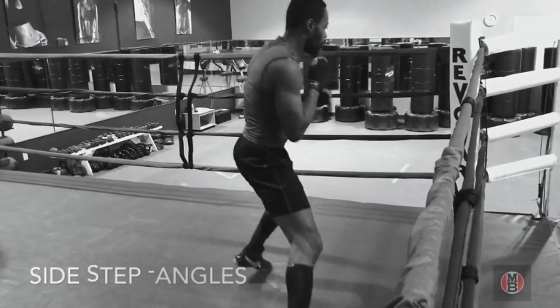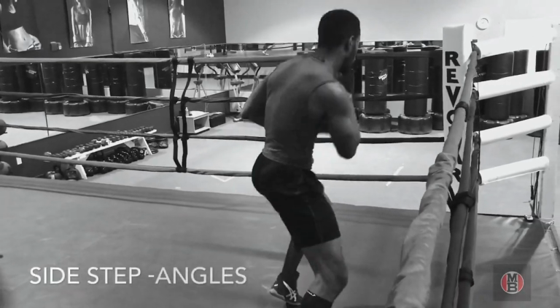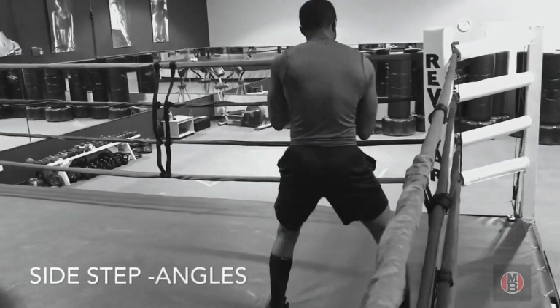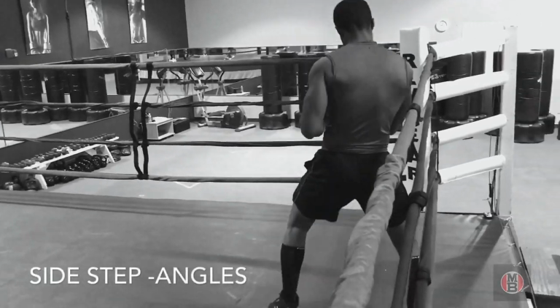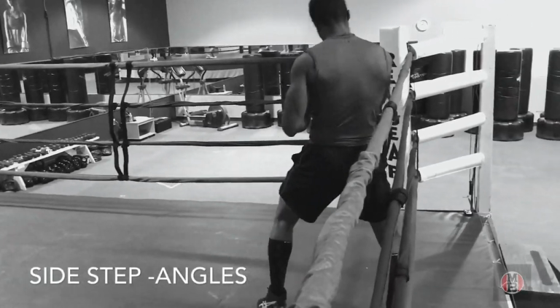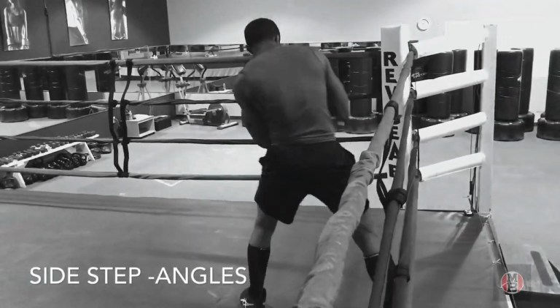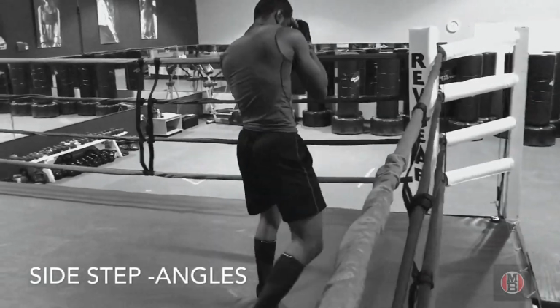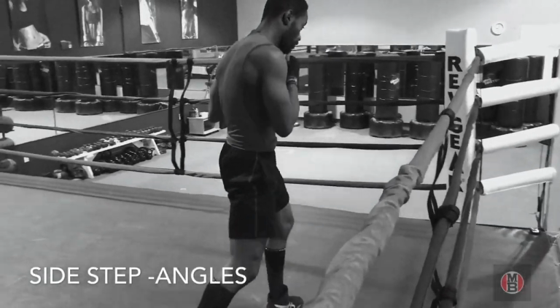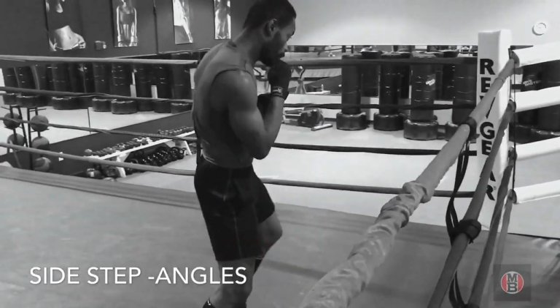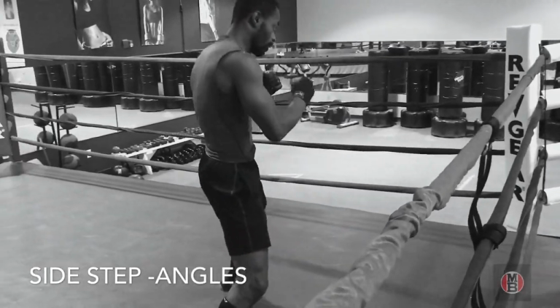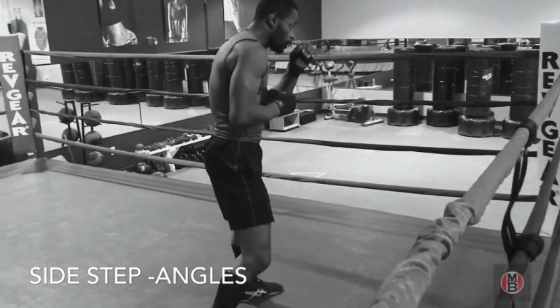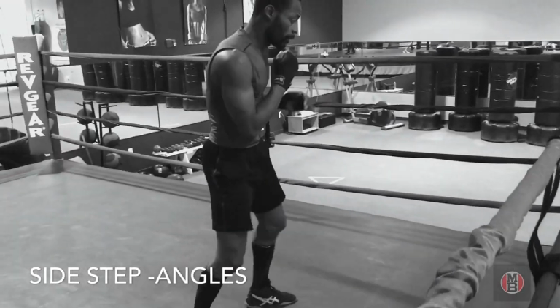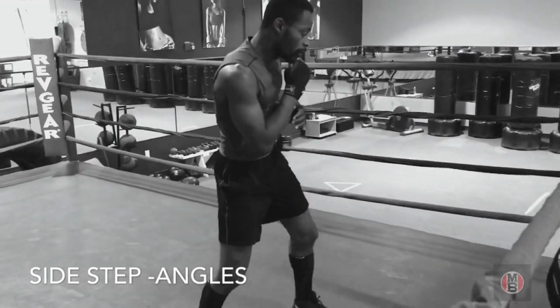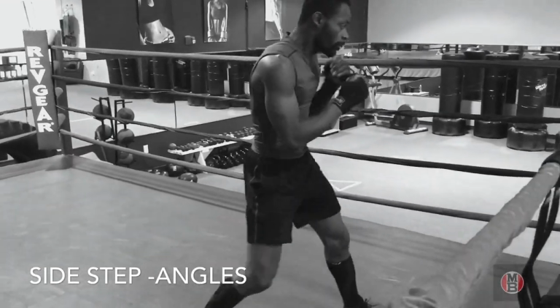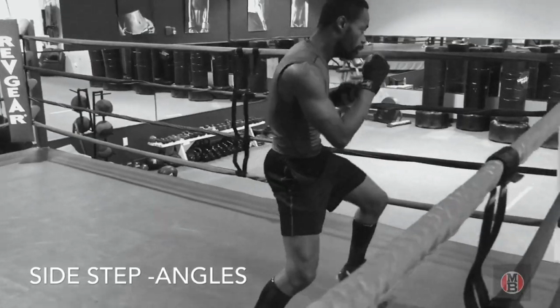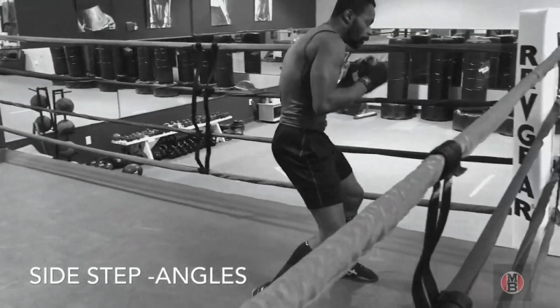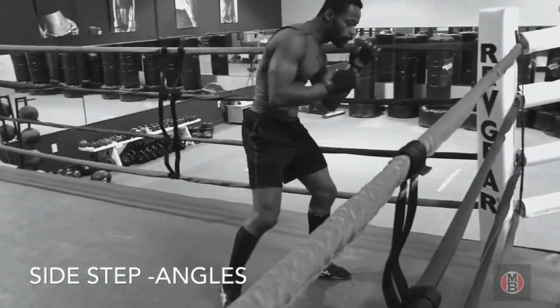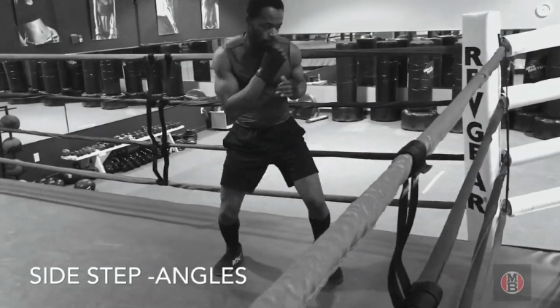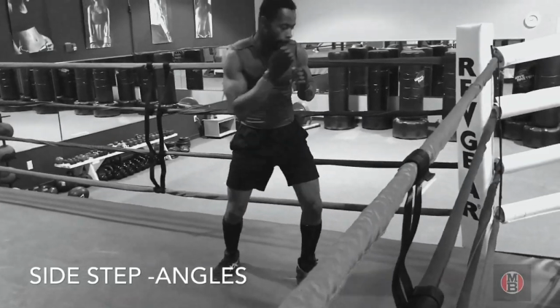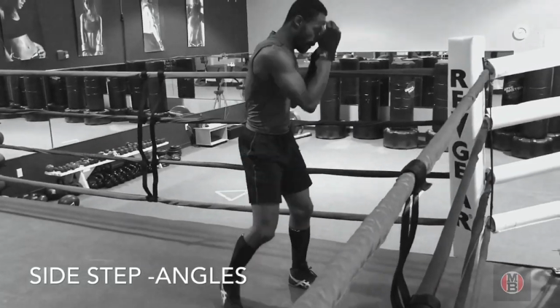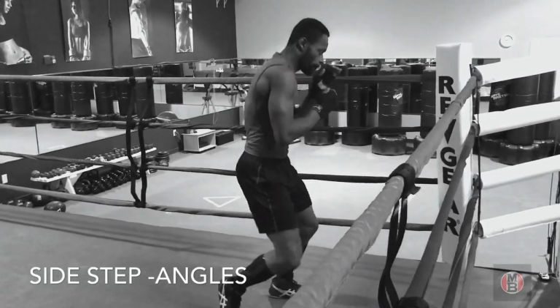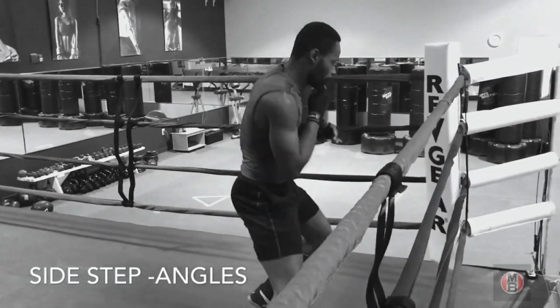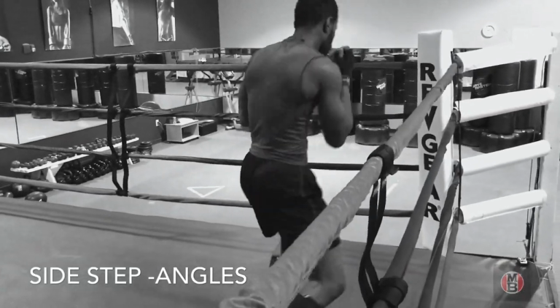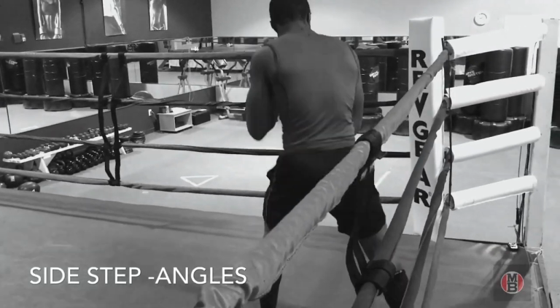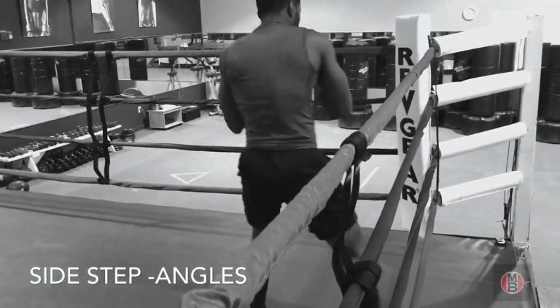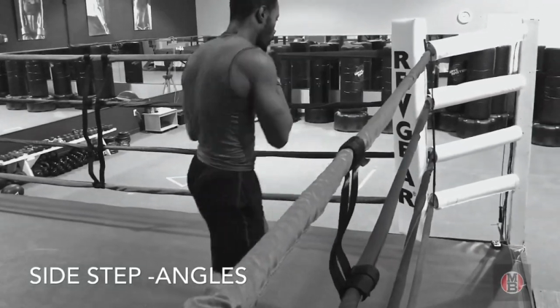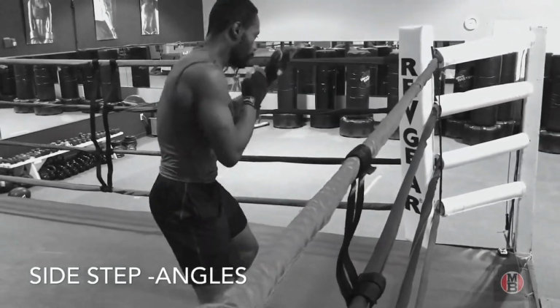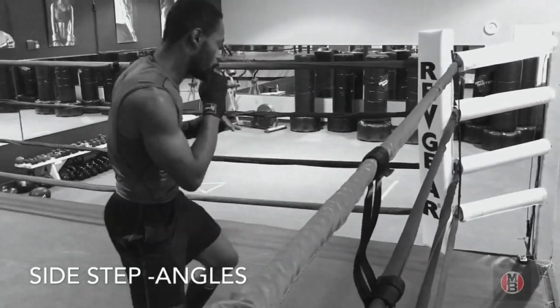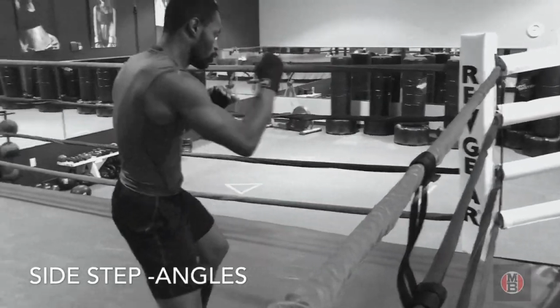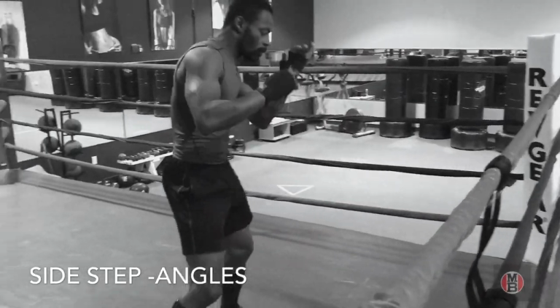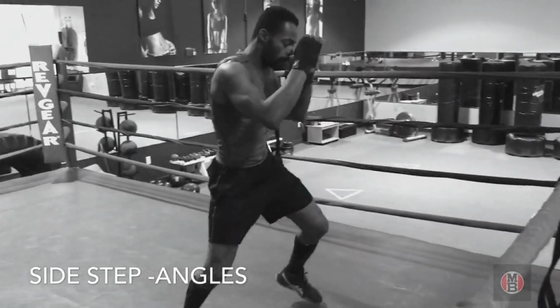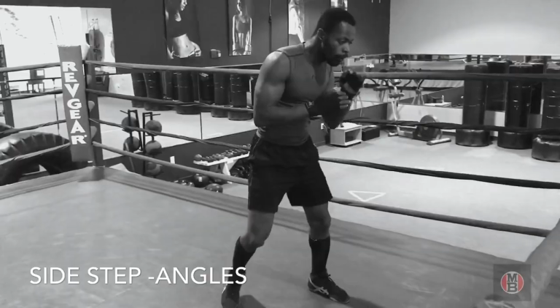Very good. As you can see, George is making the angles and boxing this guy in.